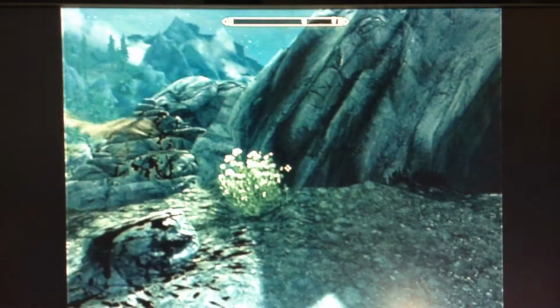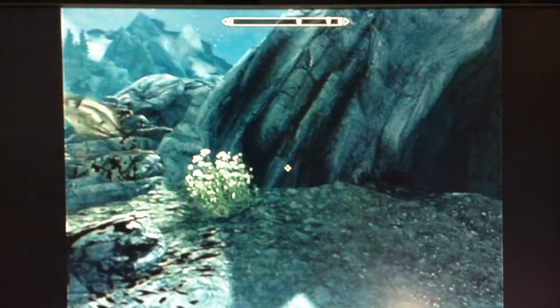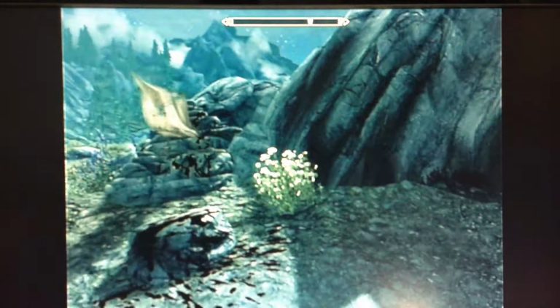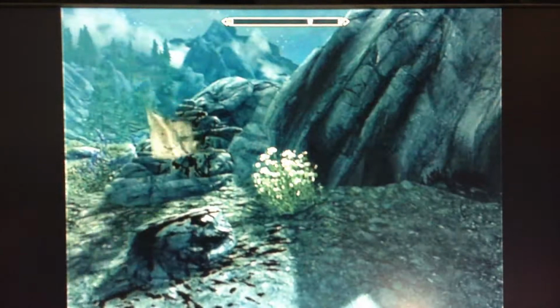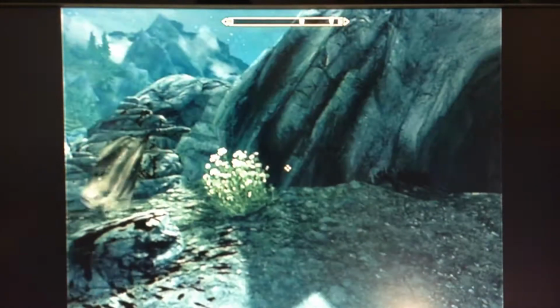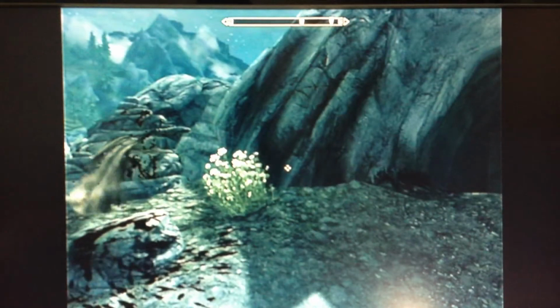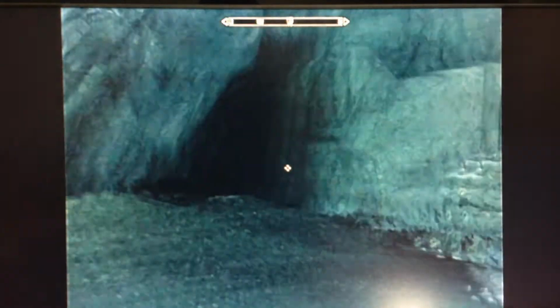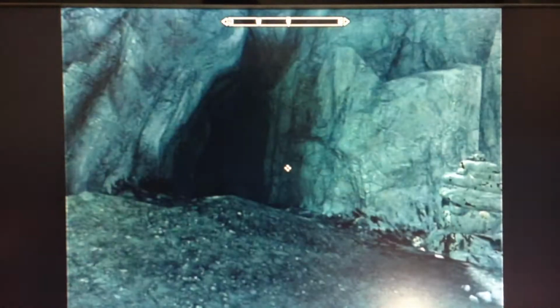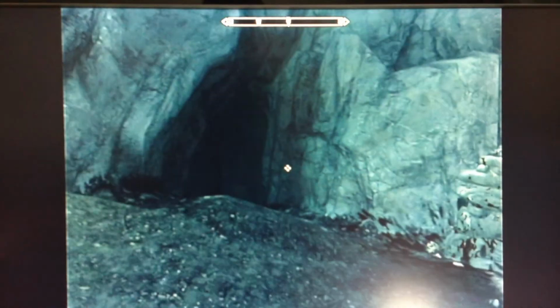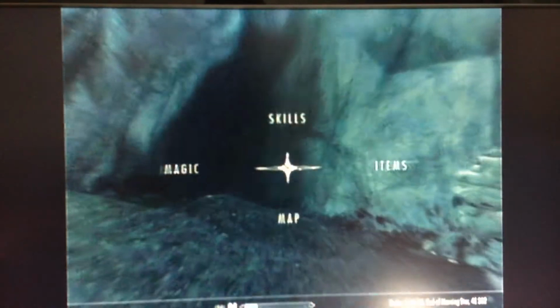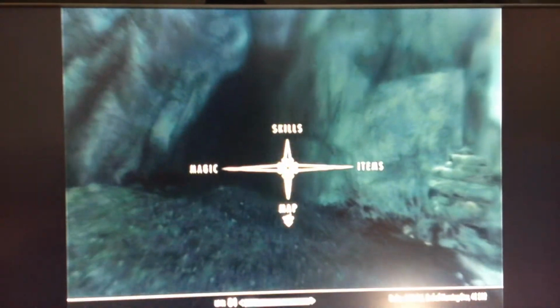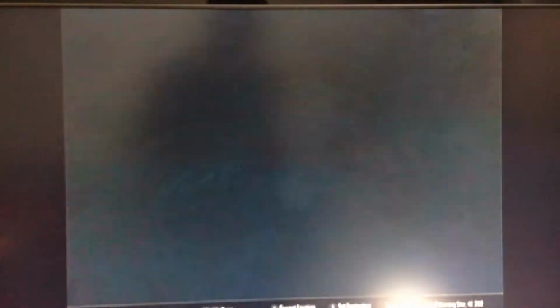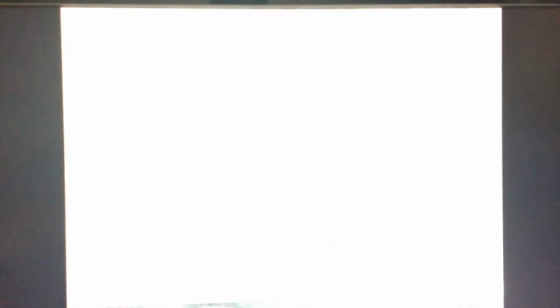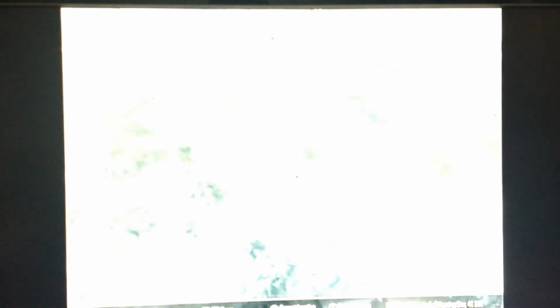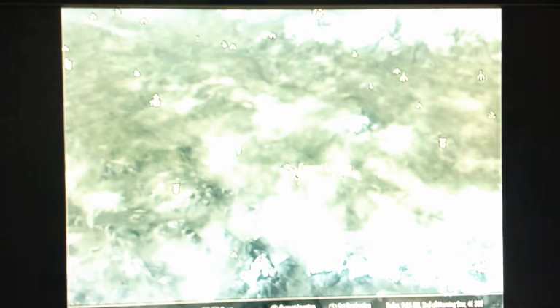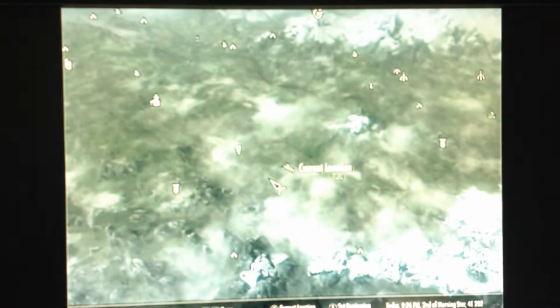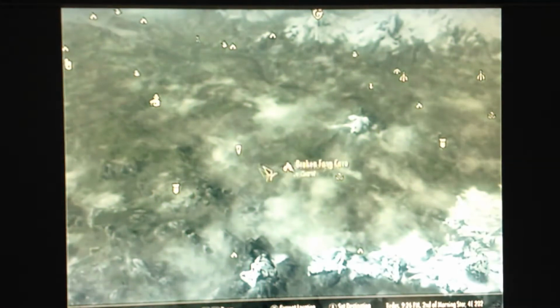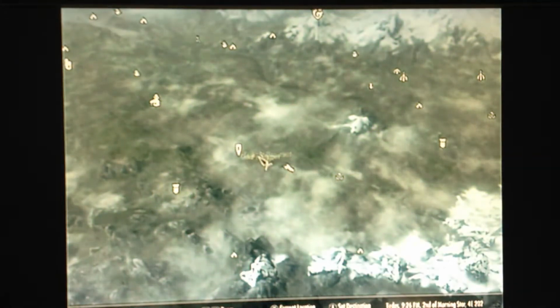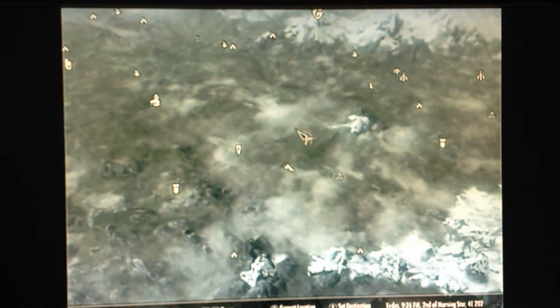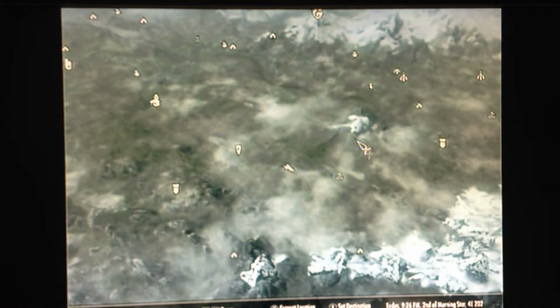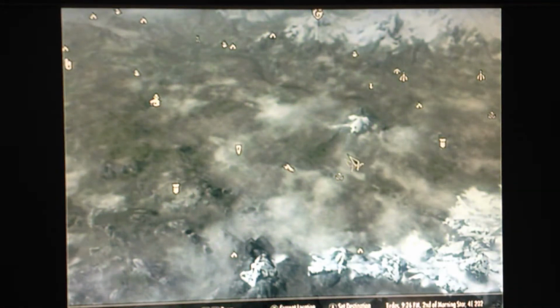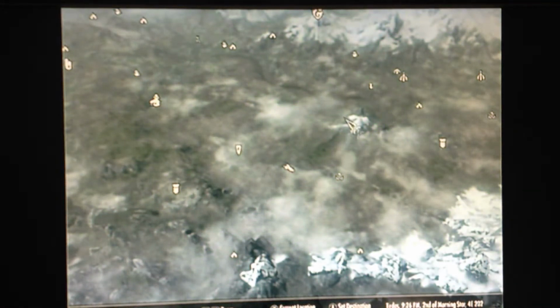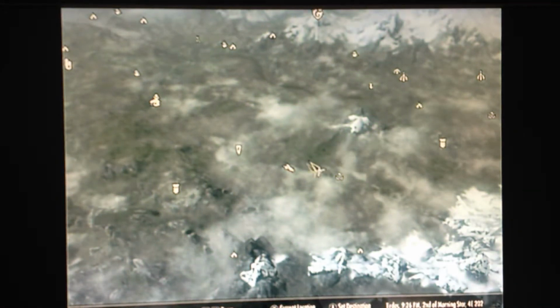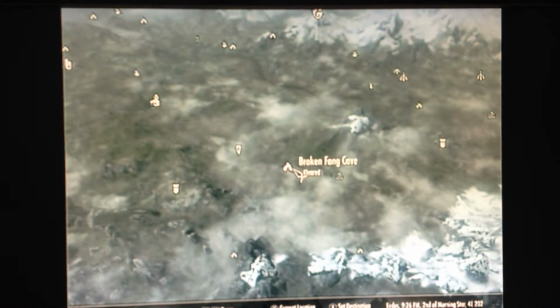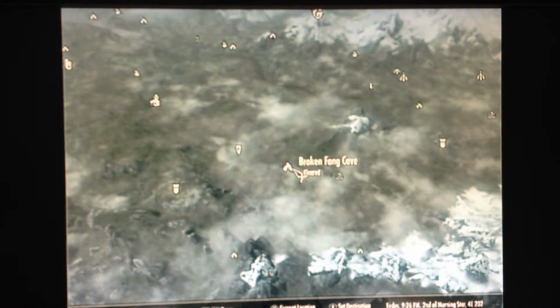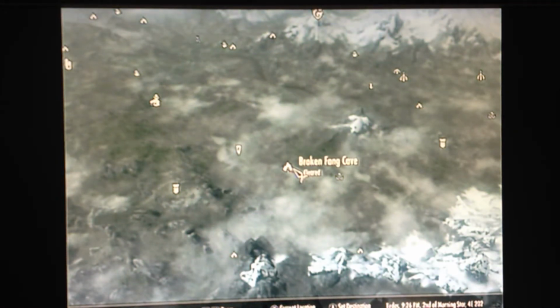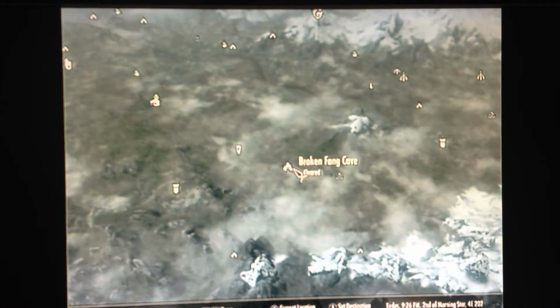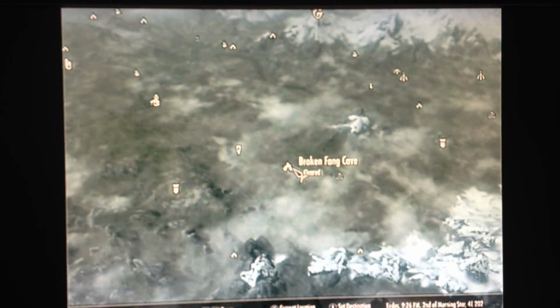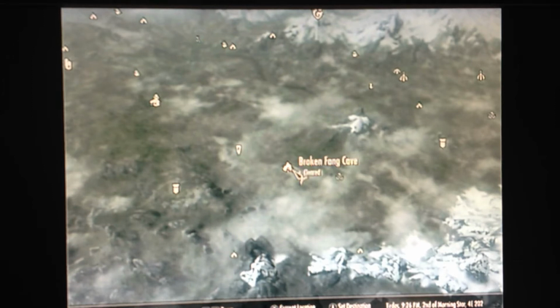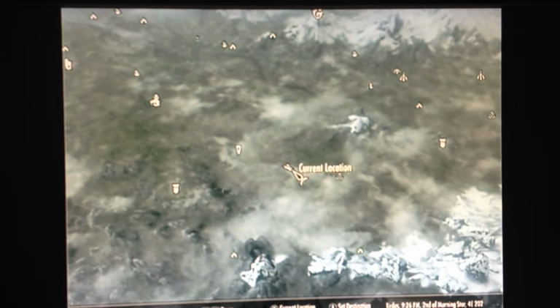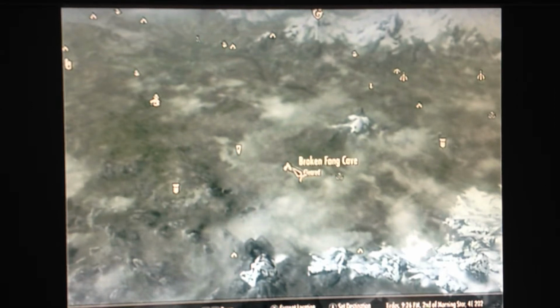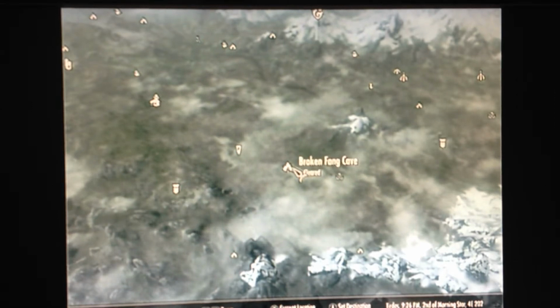Pretty much the way you need to do it is kill a vampire. Where vampires spawn is anywhere really, but this is one of the main places. It's called Broken Fang Cave, because vampires.